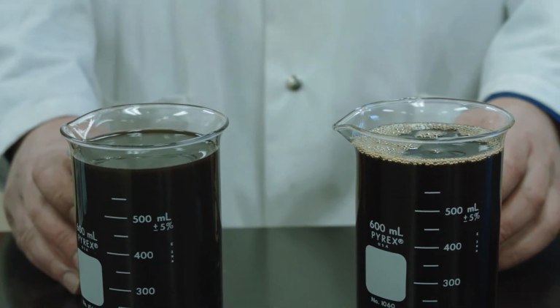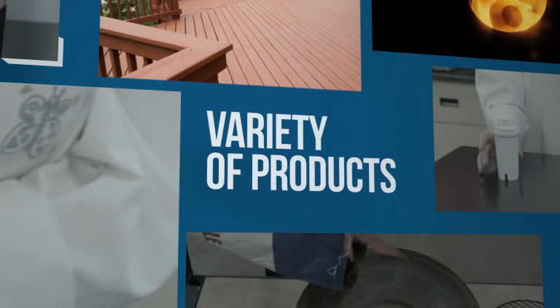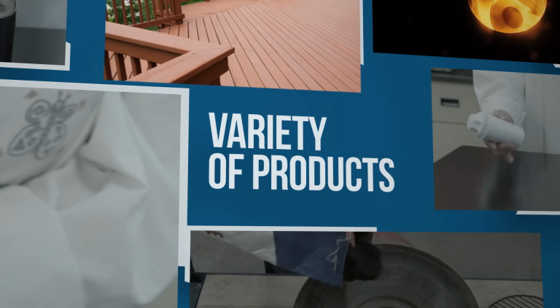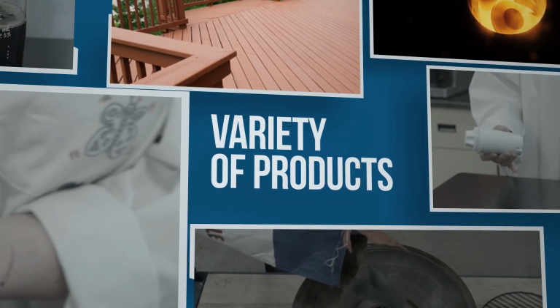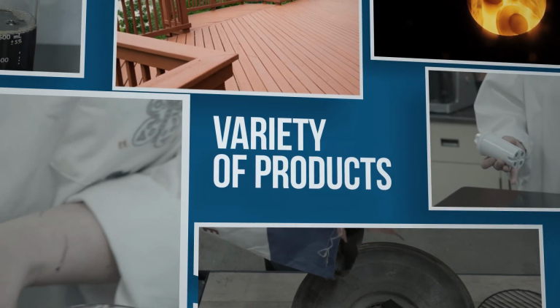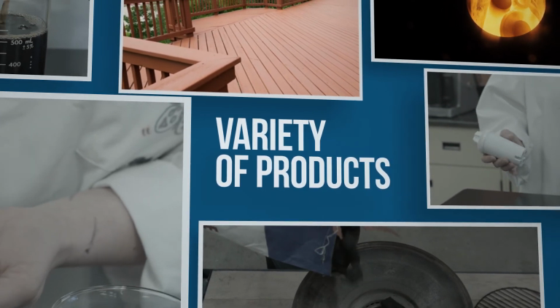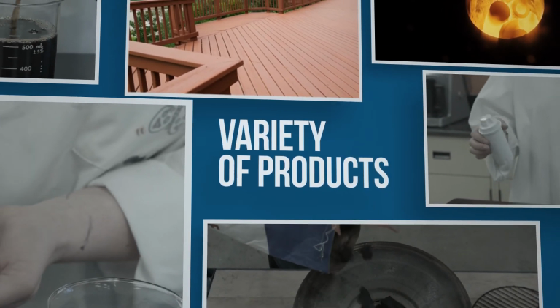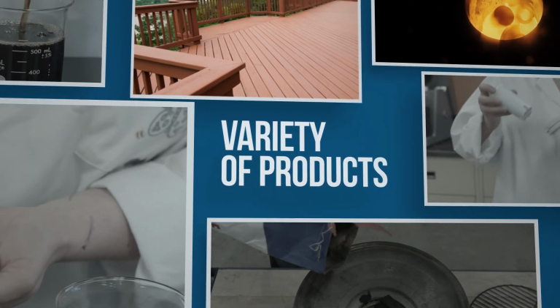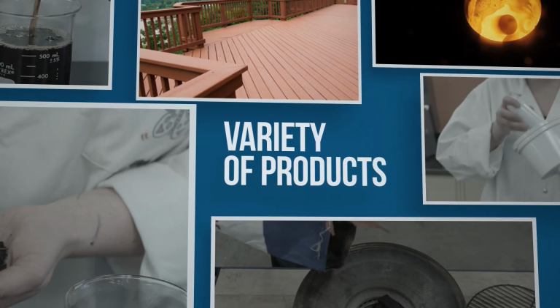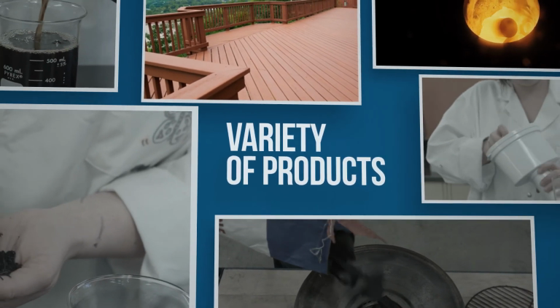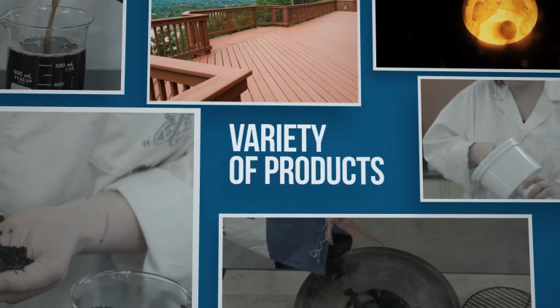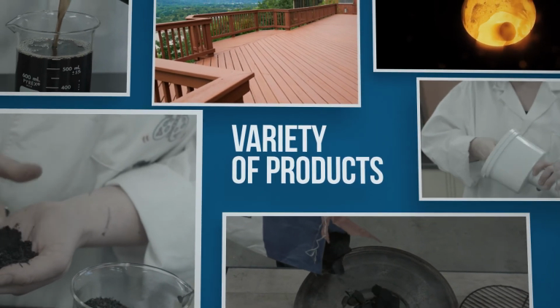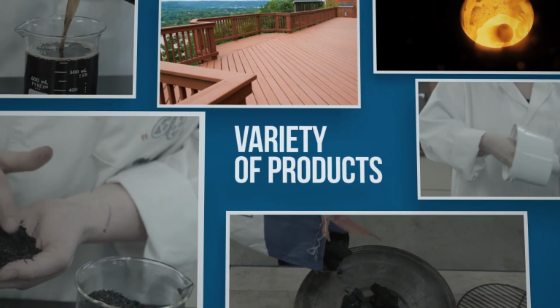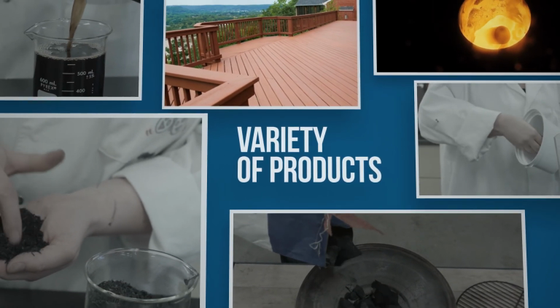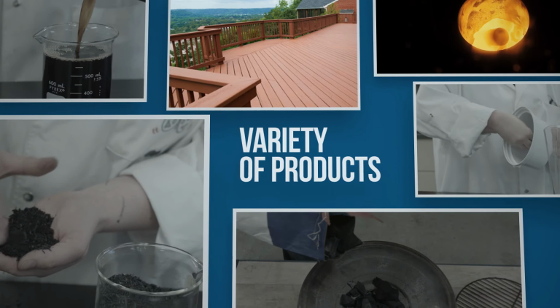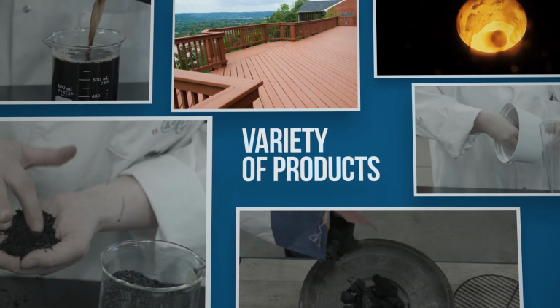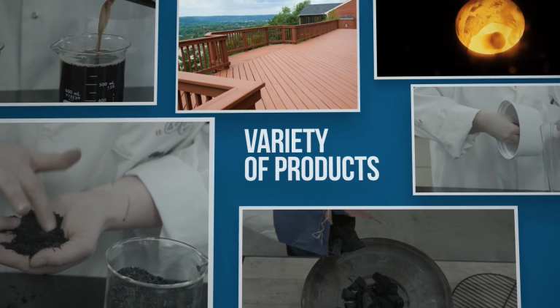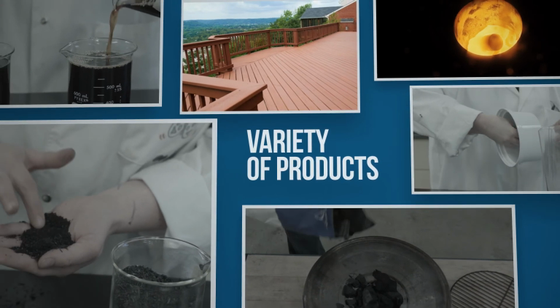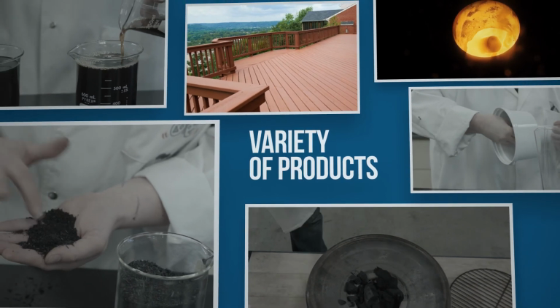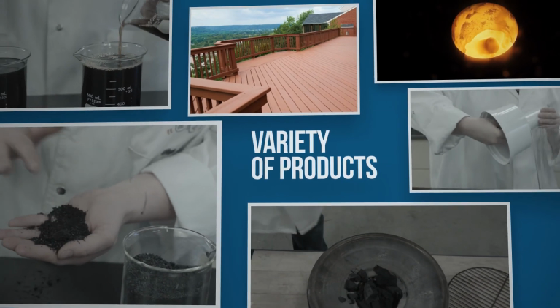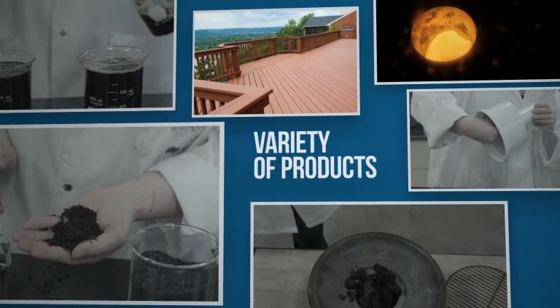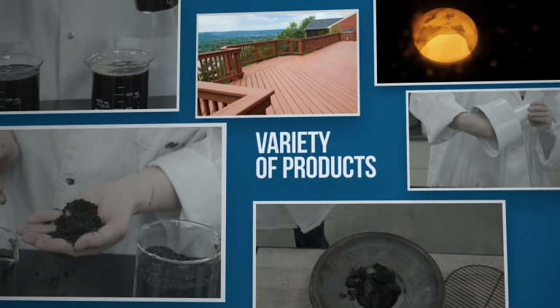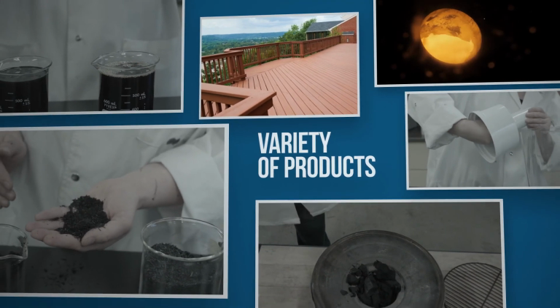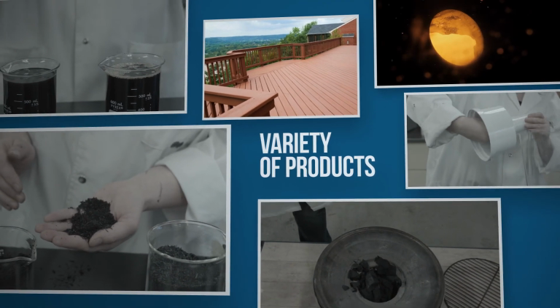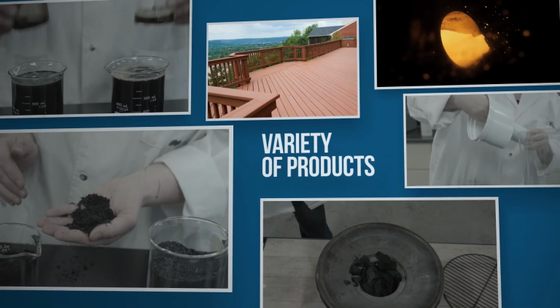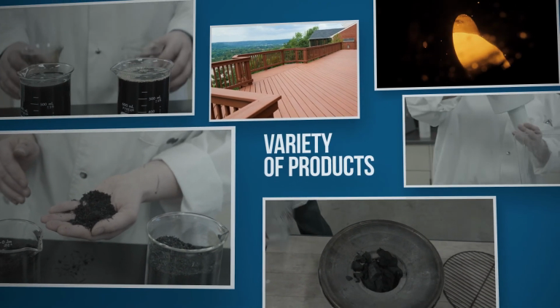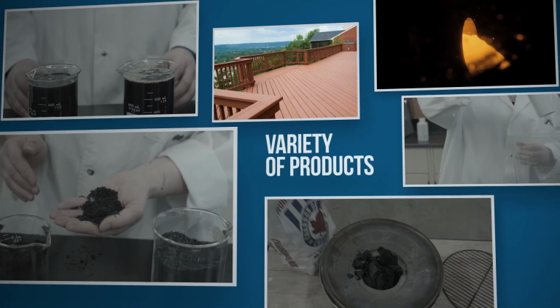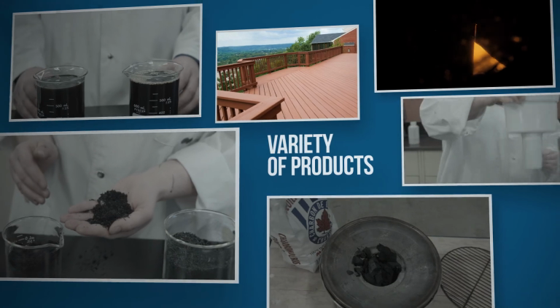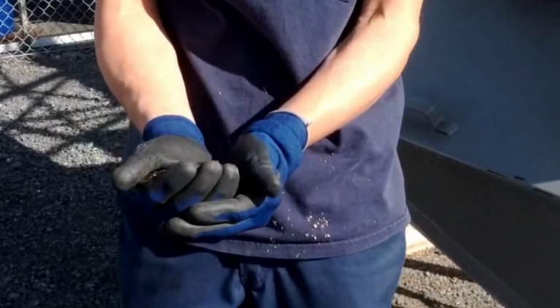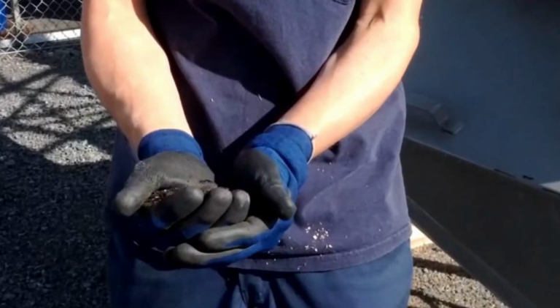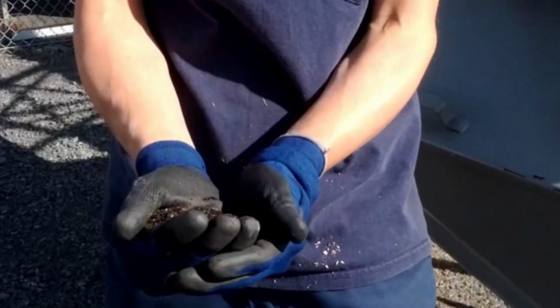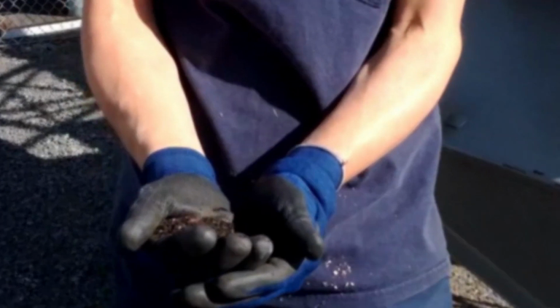Torrefaction and pyrolysis can be used to produce a wide range of promising products. Inofiber aims to position itself as an essential center of excellence for promoting the regional development of such products.